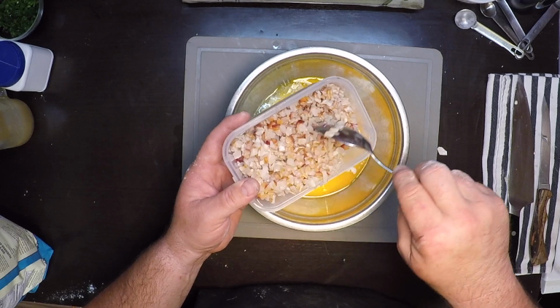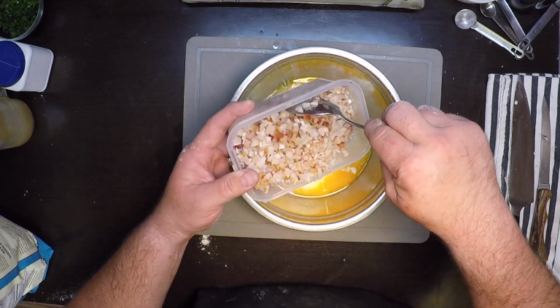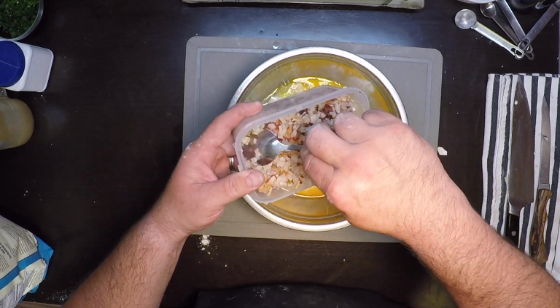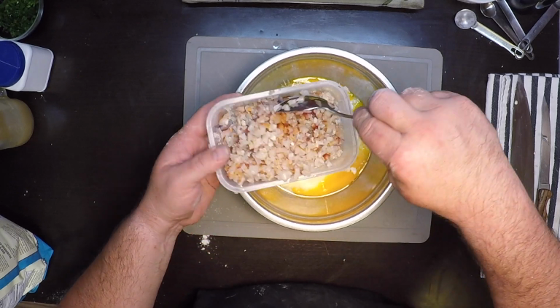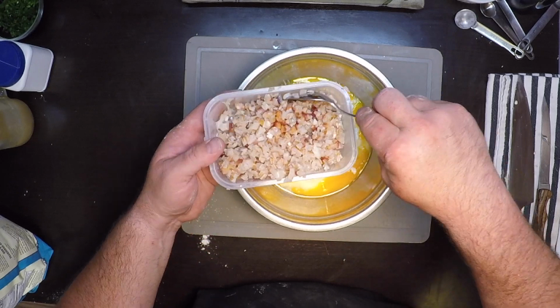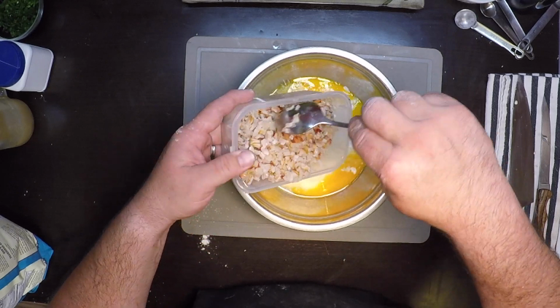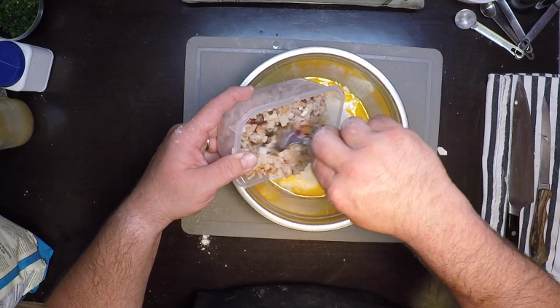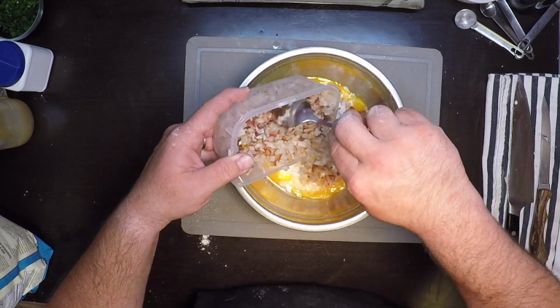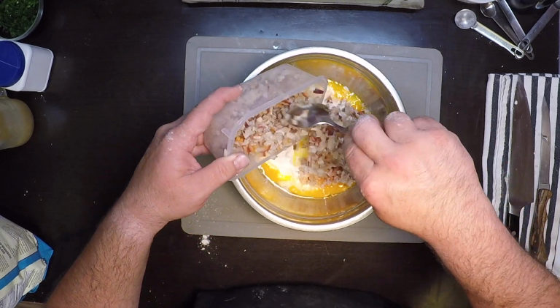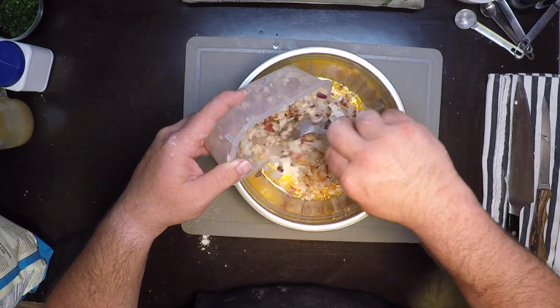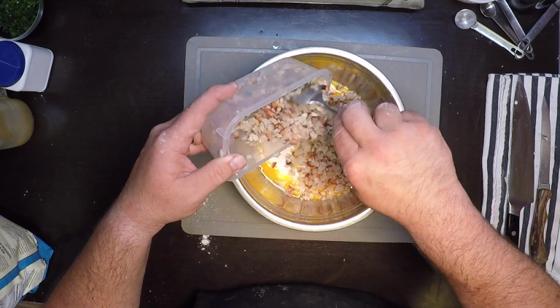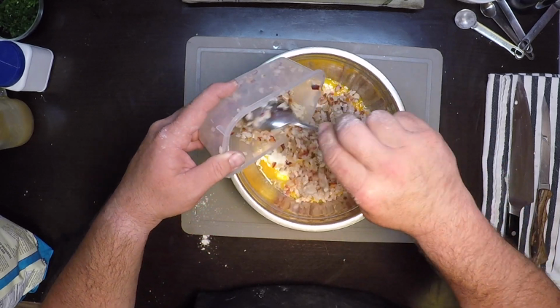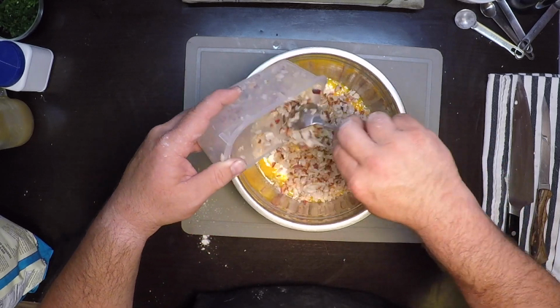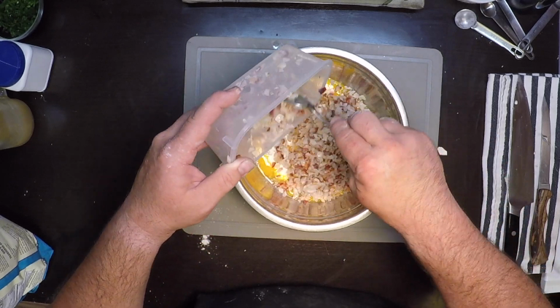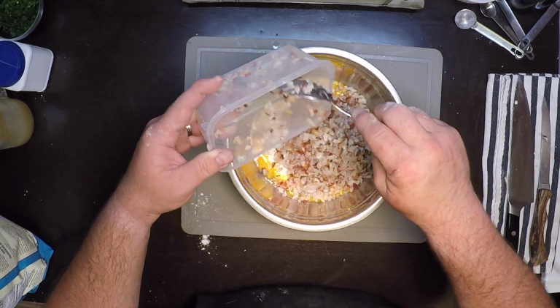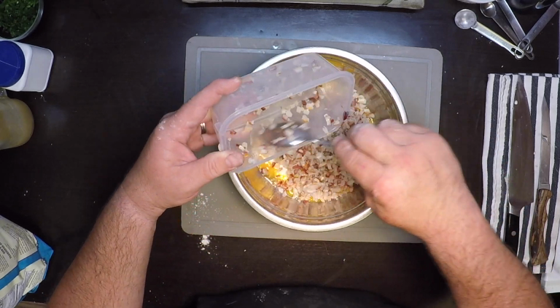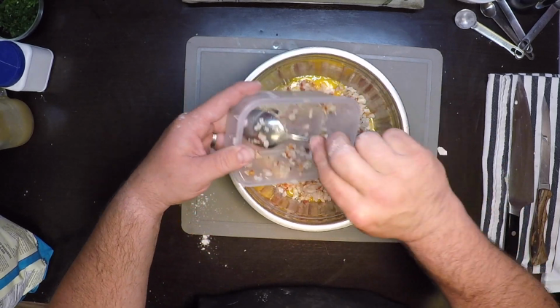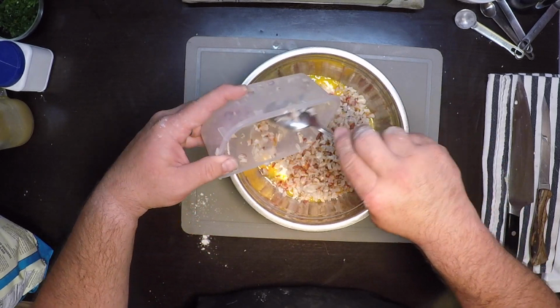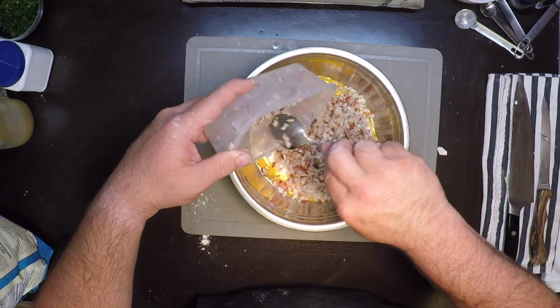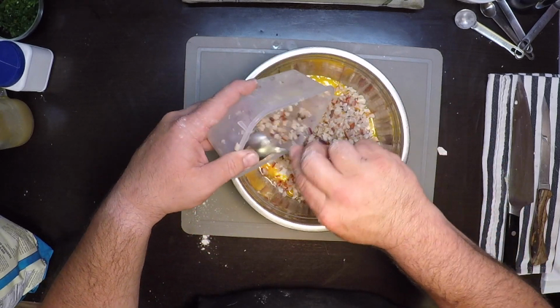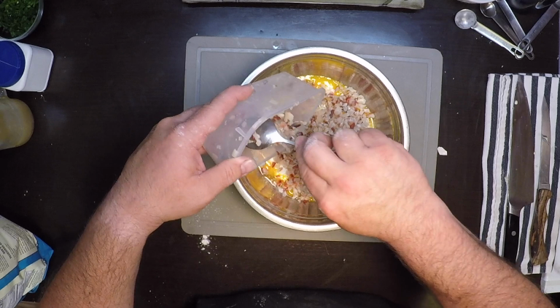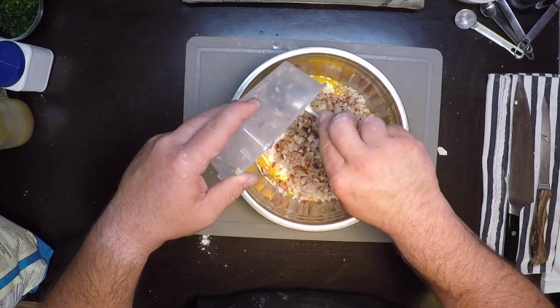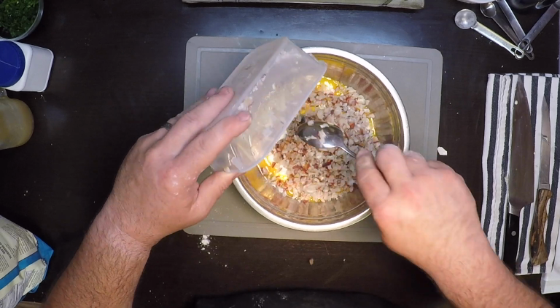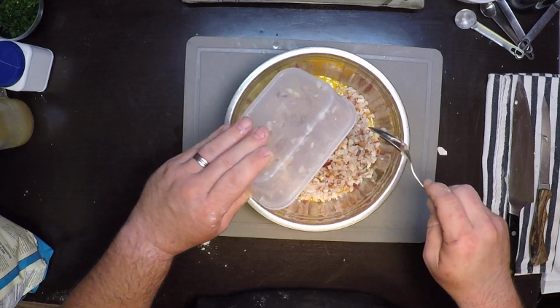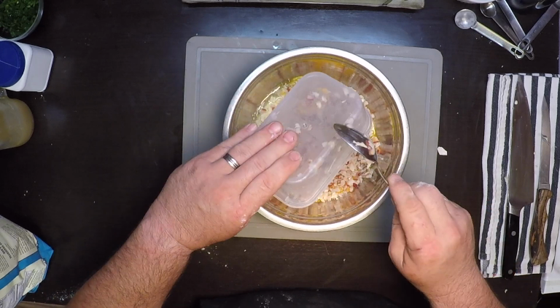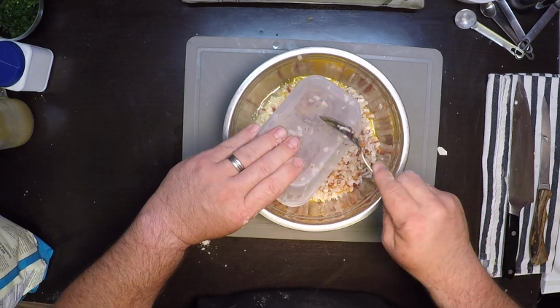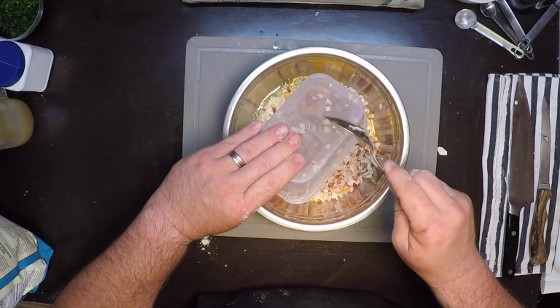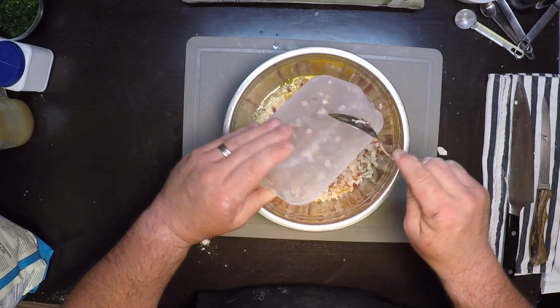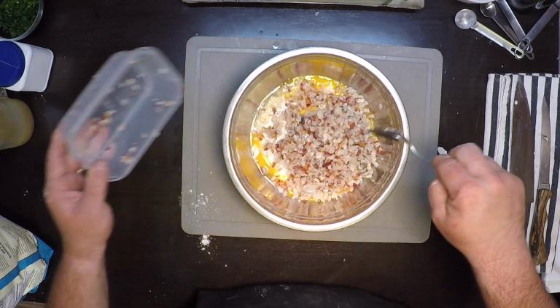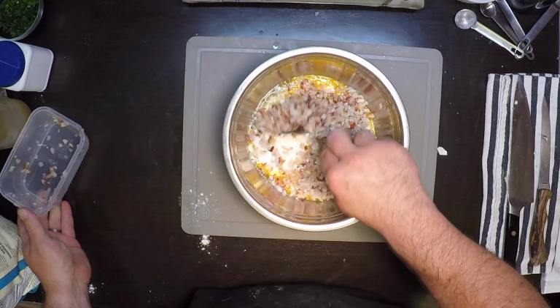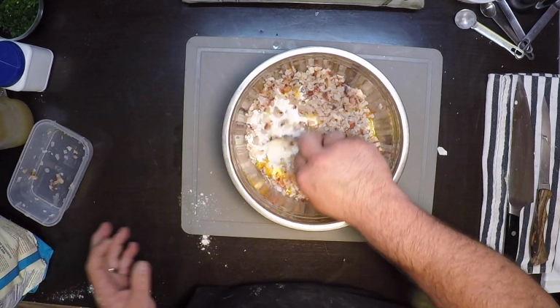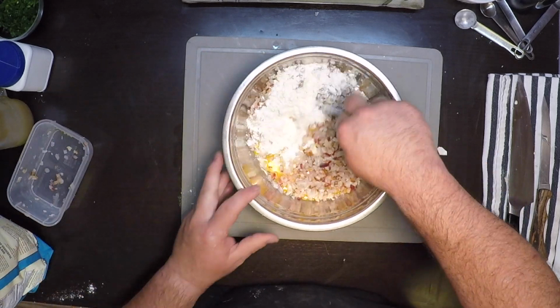I've got about a cup and a half of those. I want a lot of clam in here, so stir that around in there.